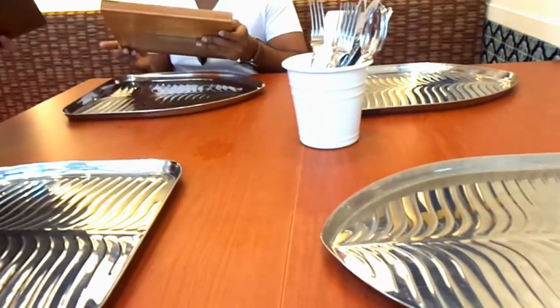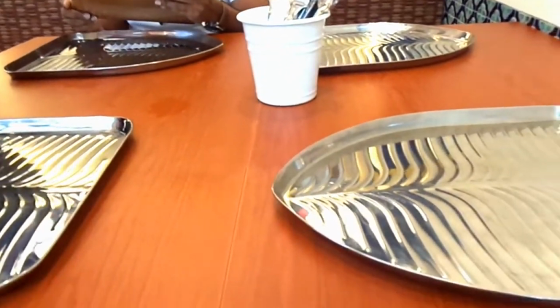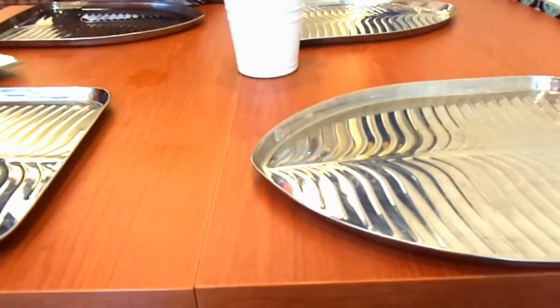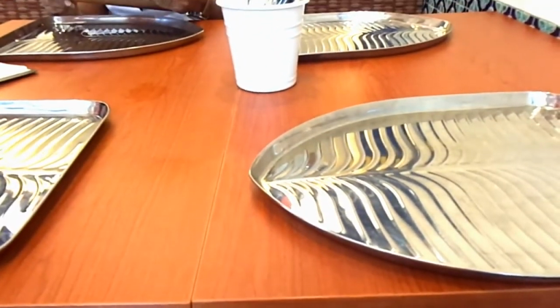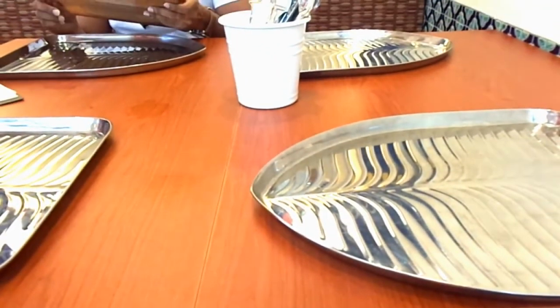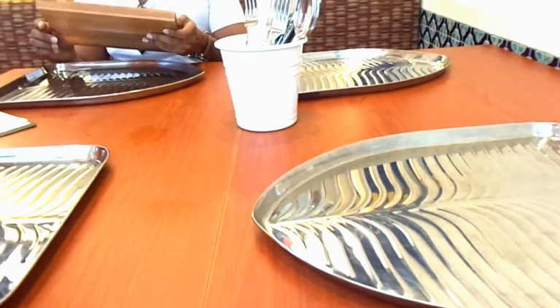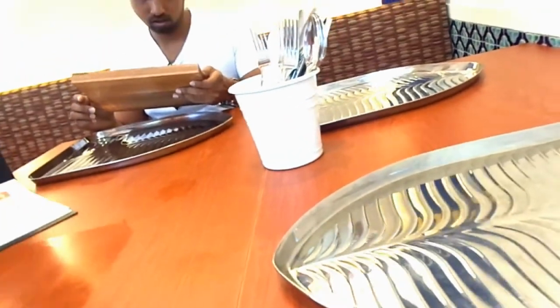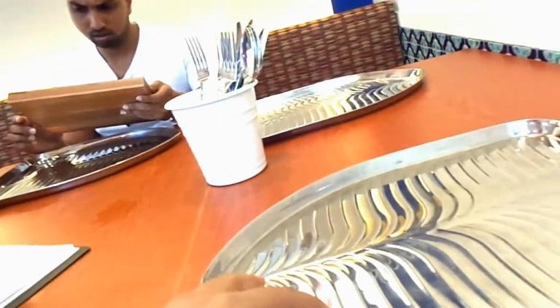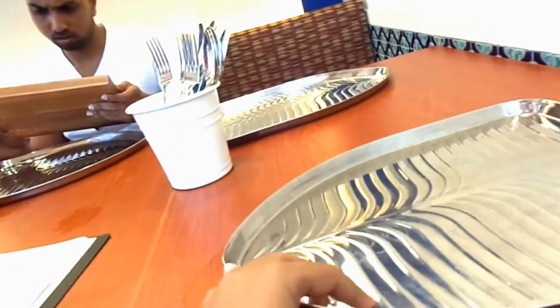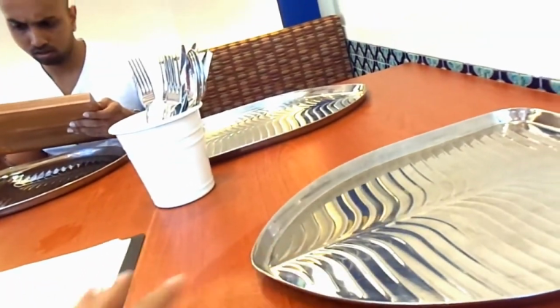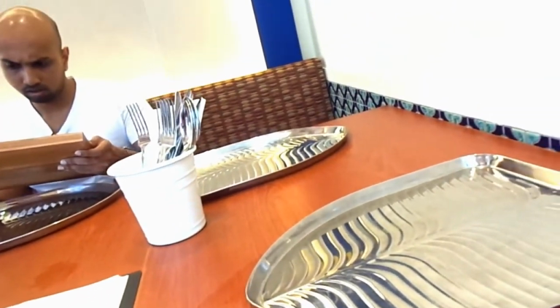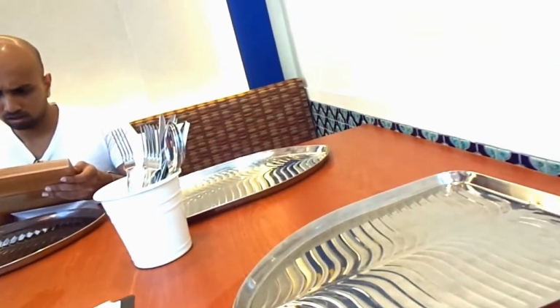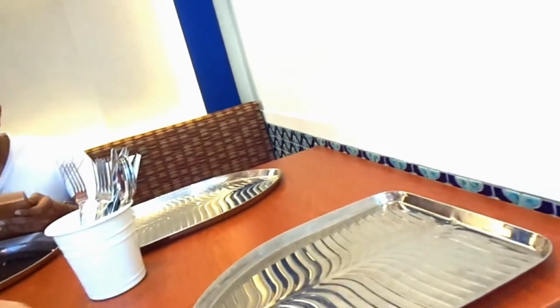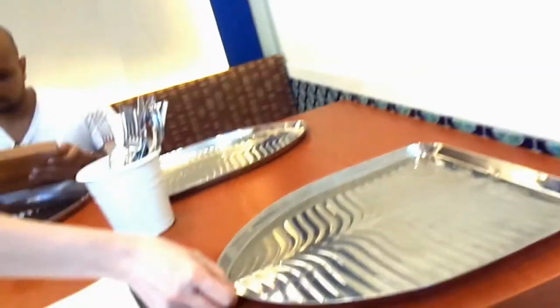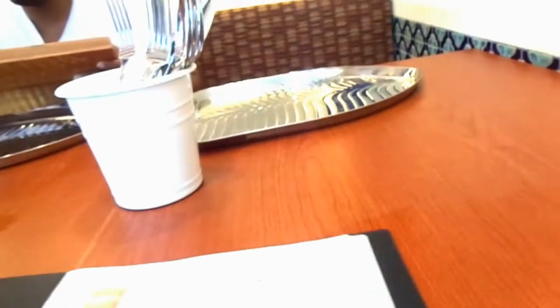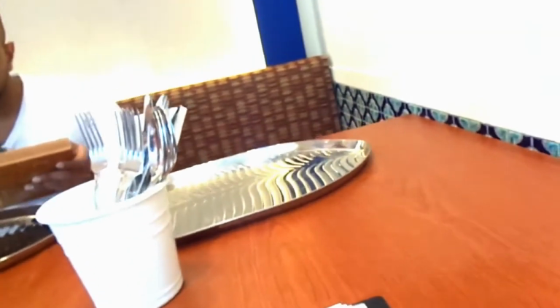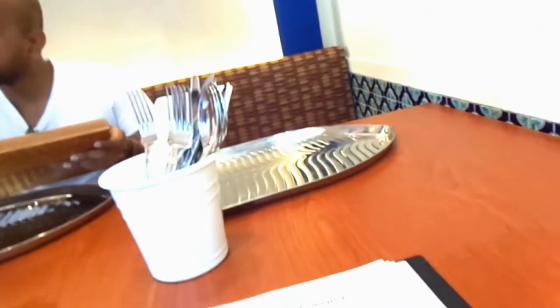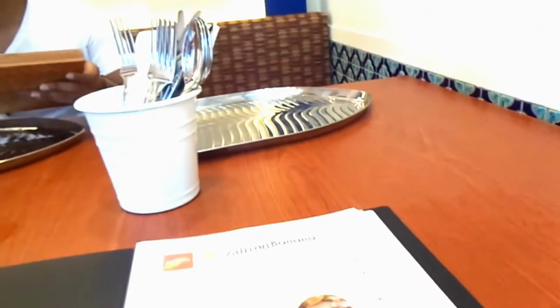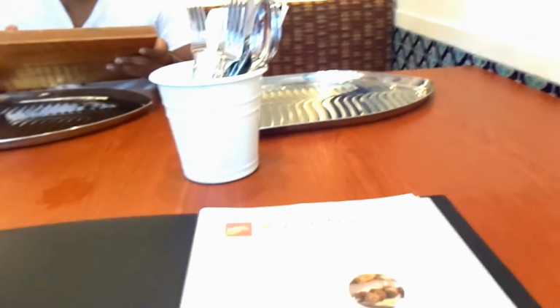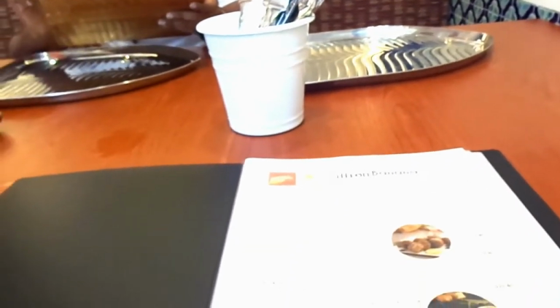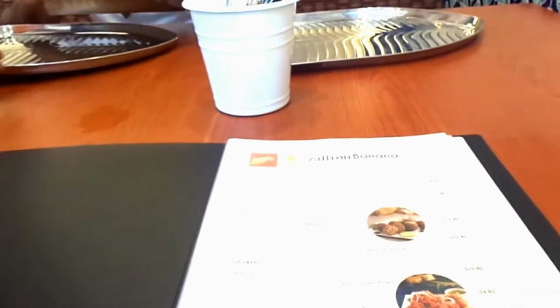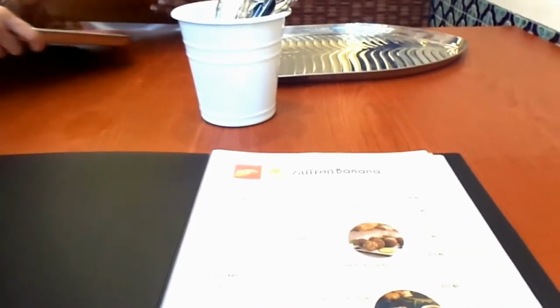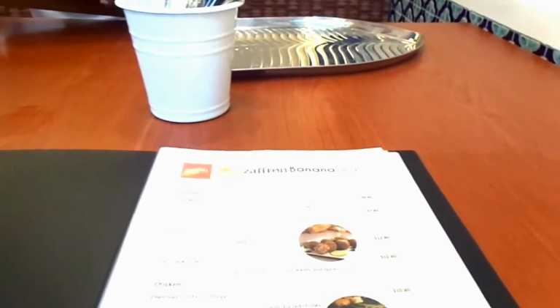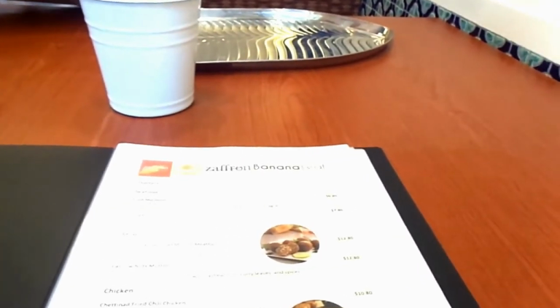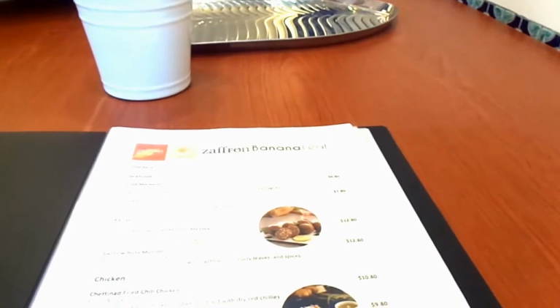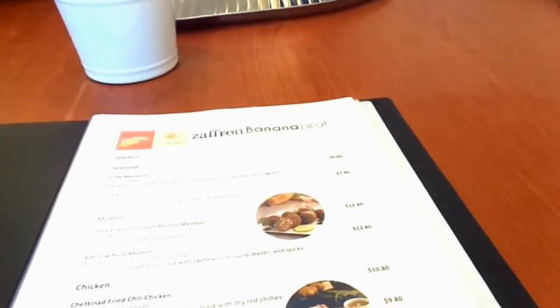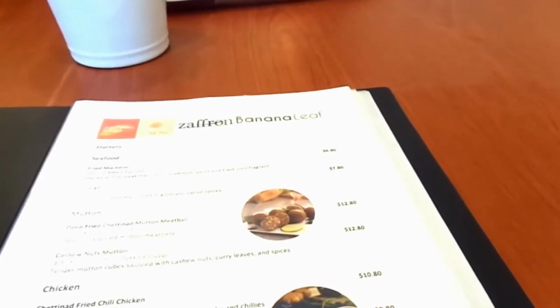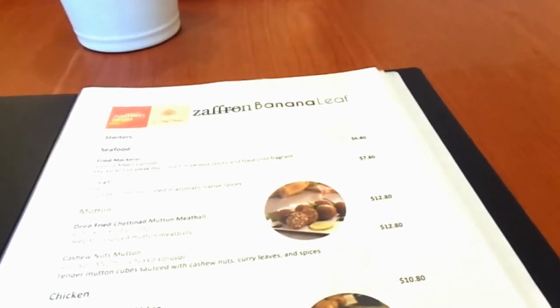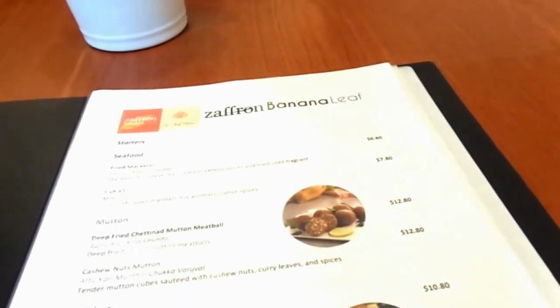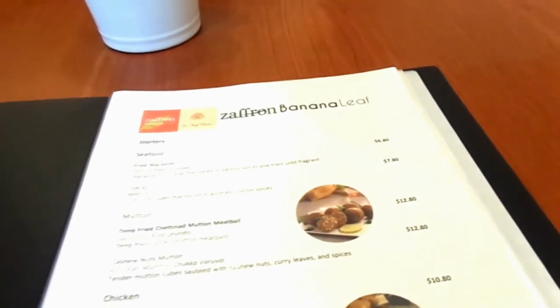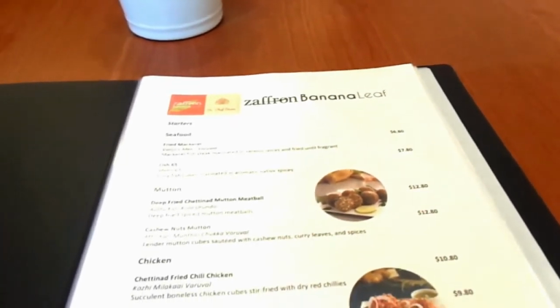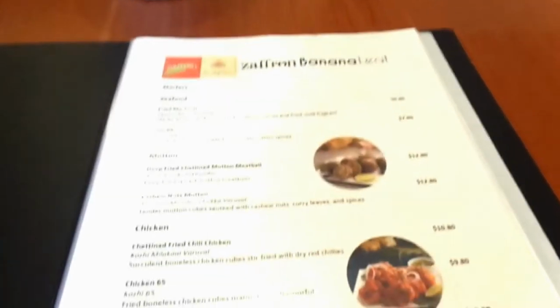As for the food, the menu displayed outside is available only on a weekday, and since it's a weekend I had to go for something else. So we chose a non-vegetarian meal plate.